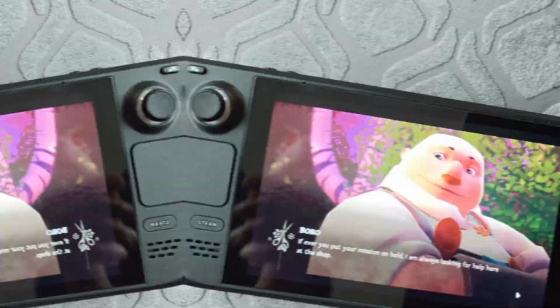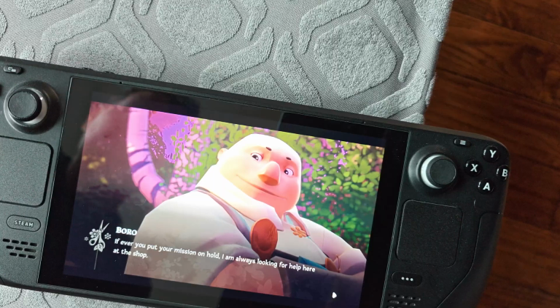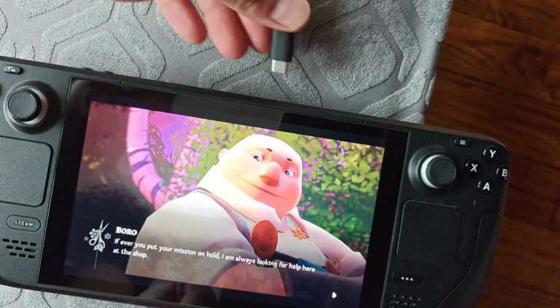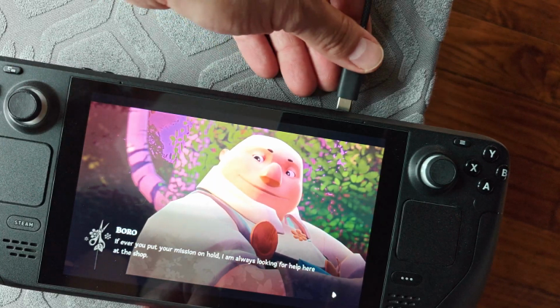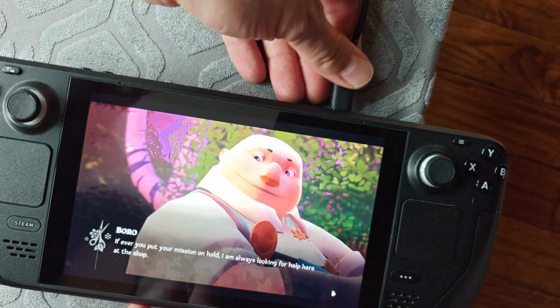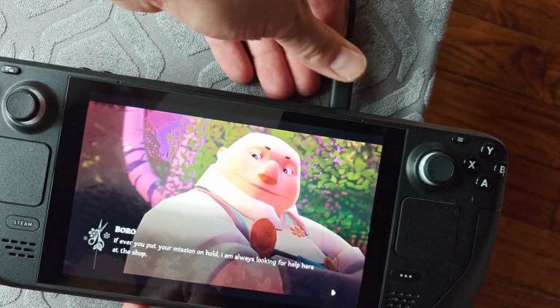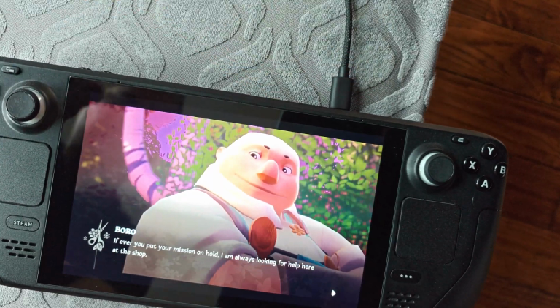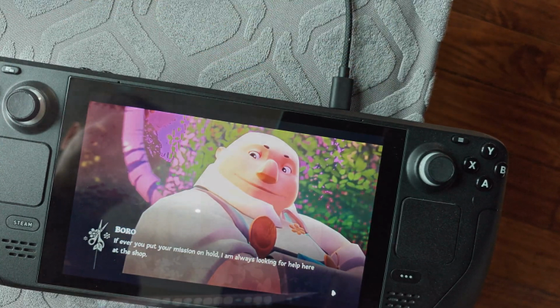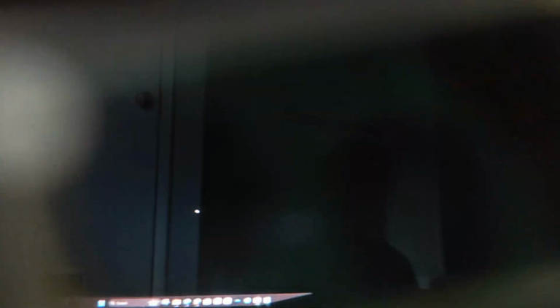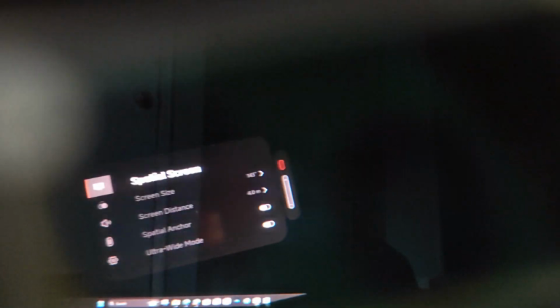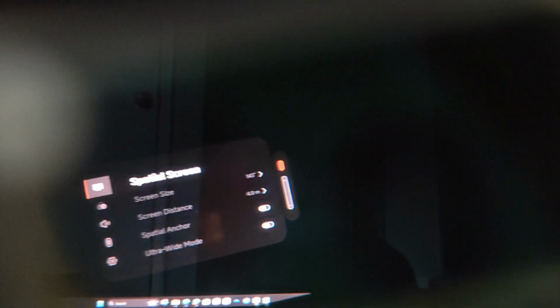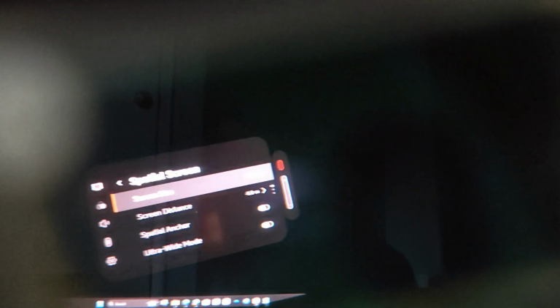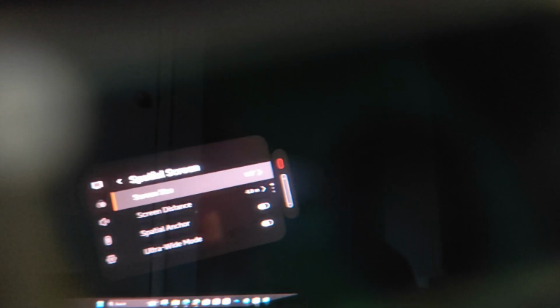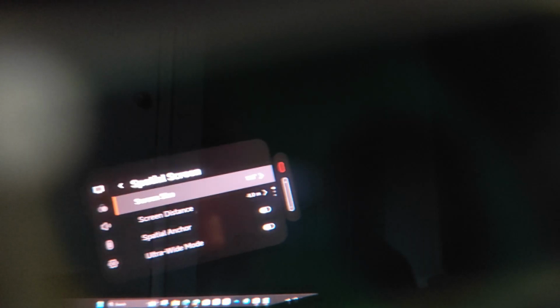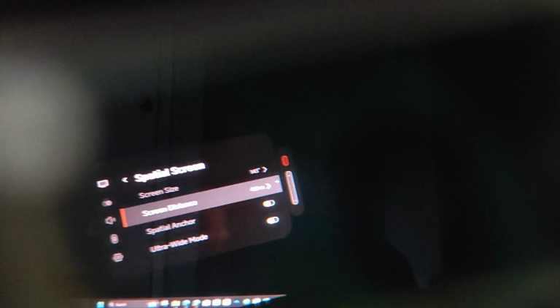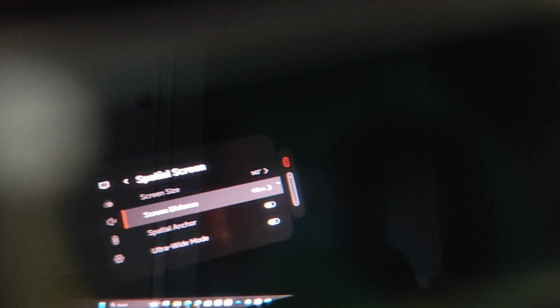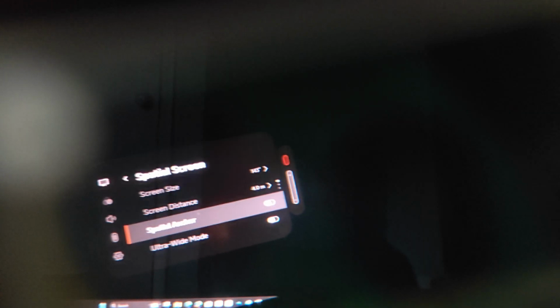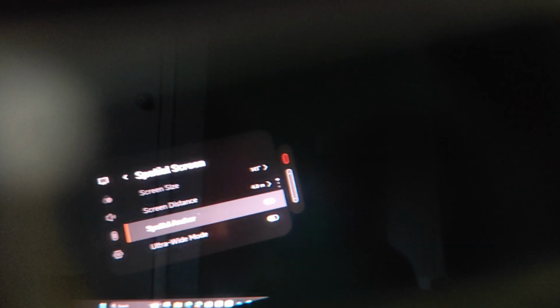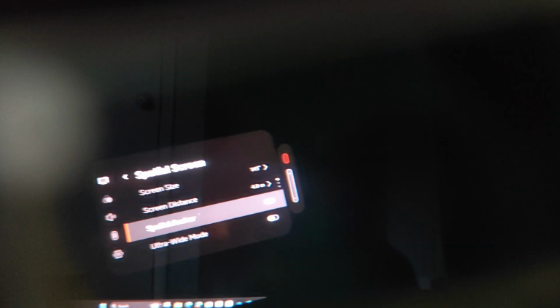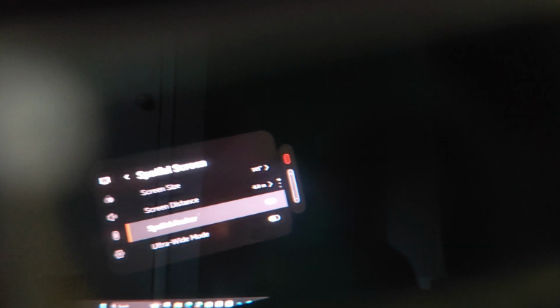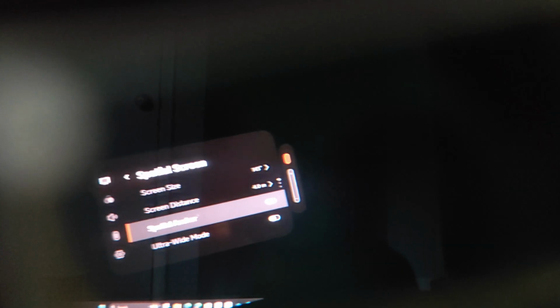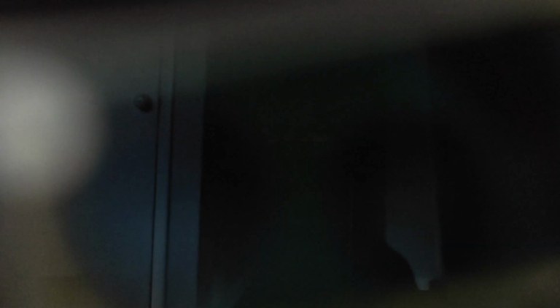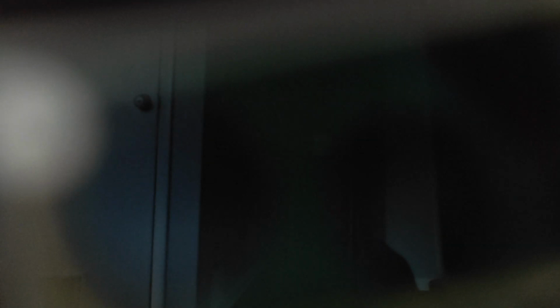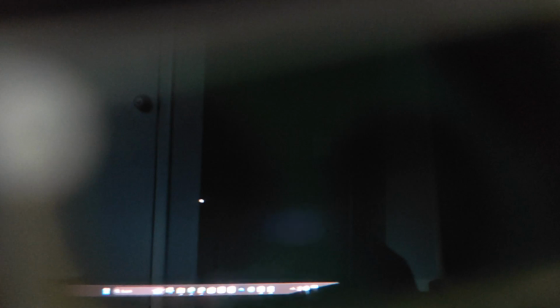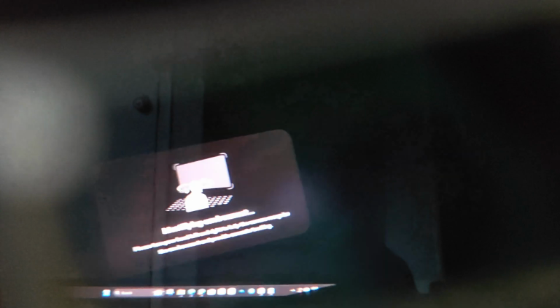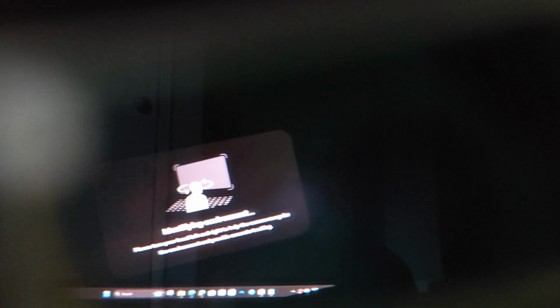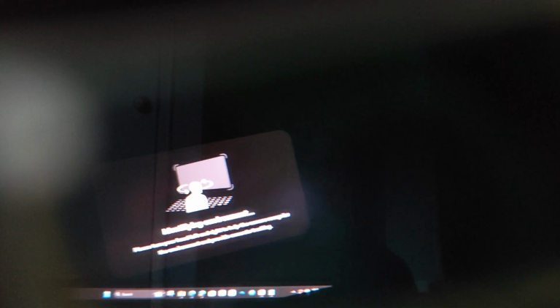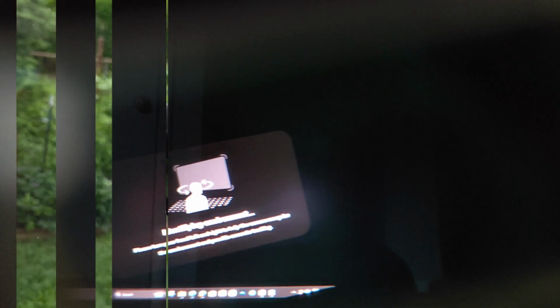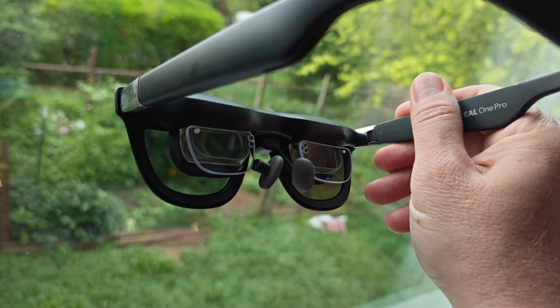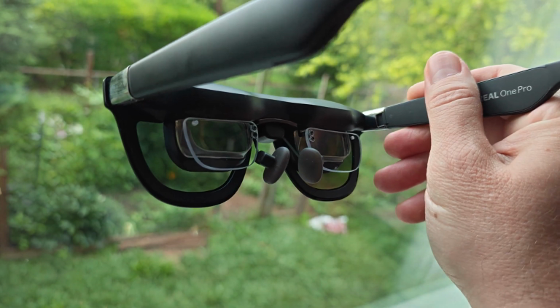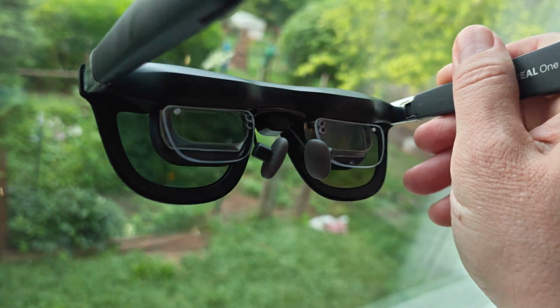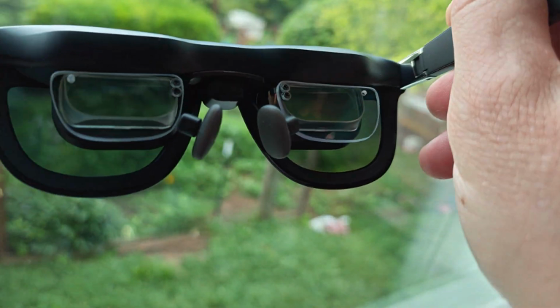Once it's updated, plug the glasses into your device of choice. Open up the menu on the glasses by double-pressing that red X button underneath the right temple, then enable spatial anchor. This option is persistent, so you only need to do this once.